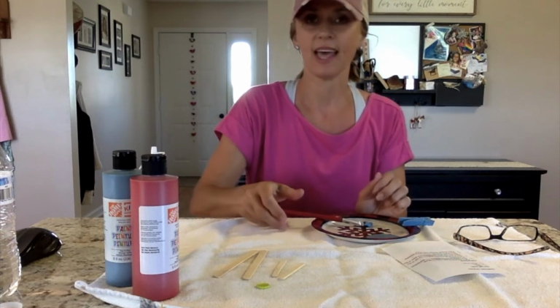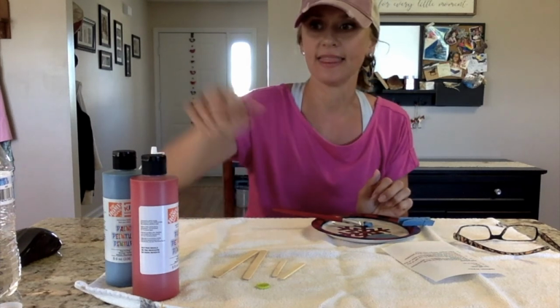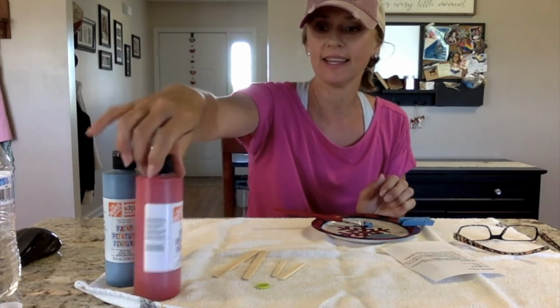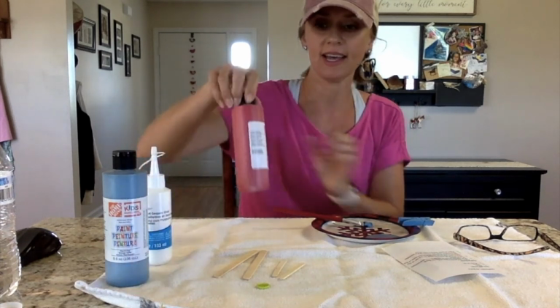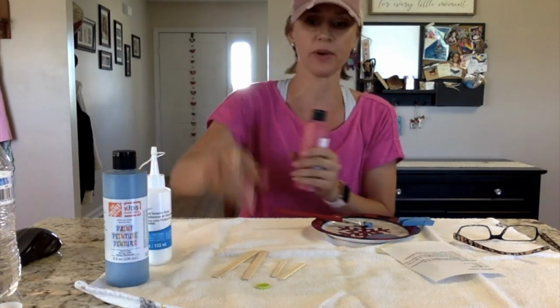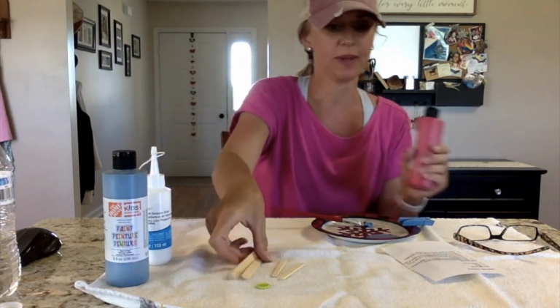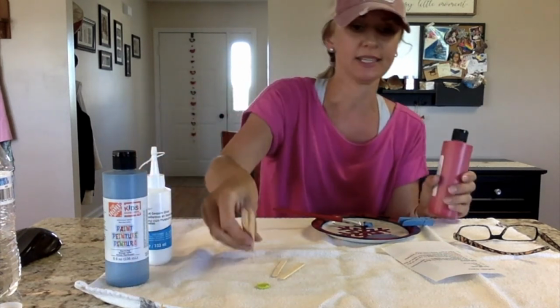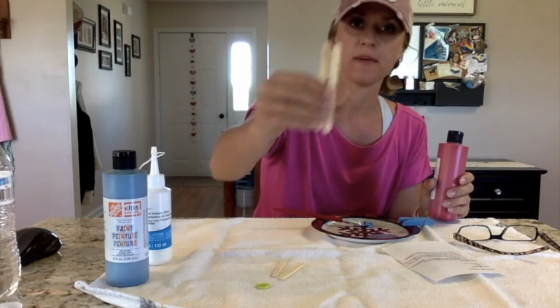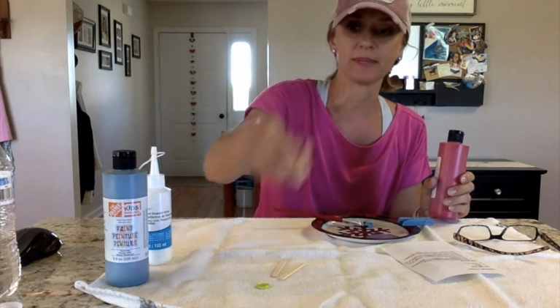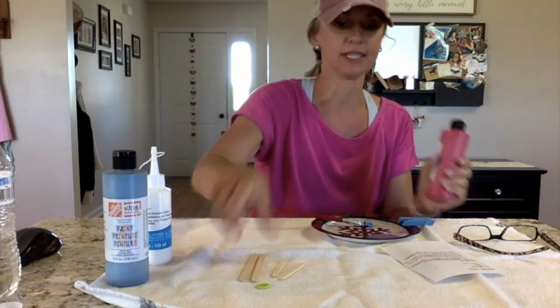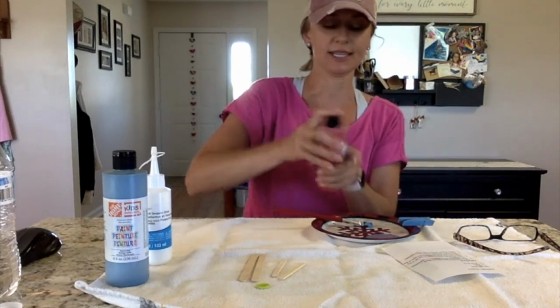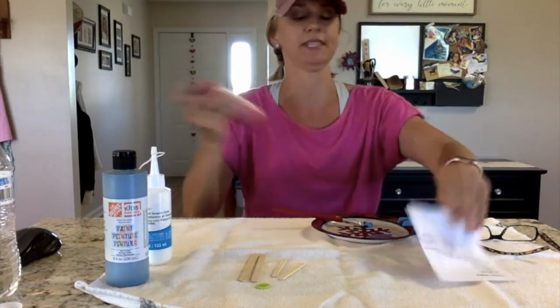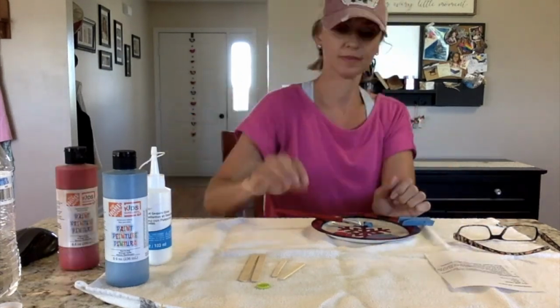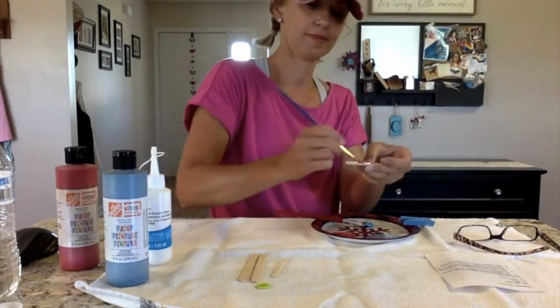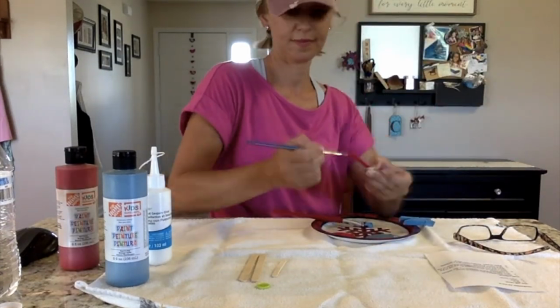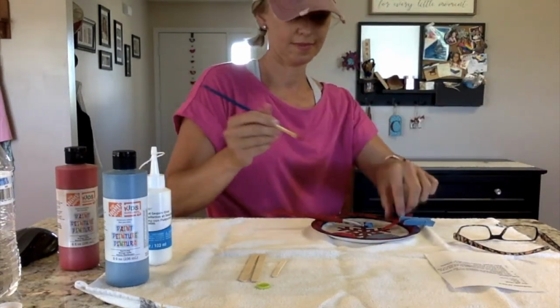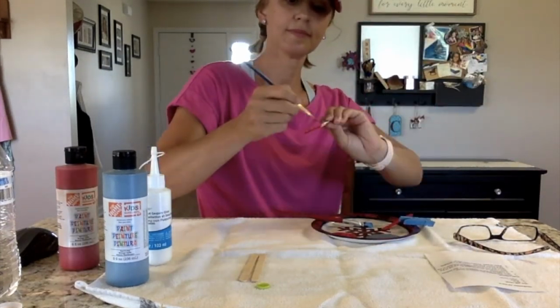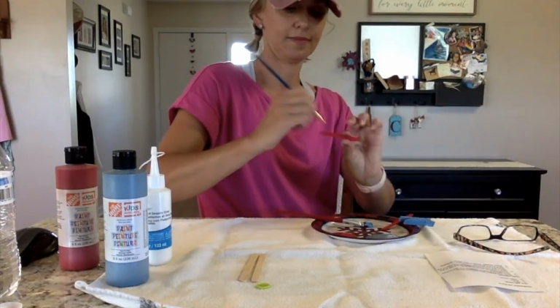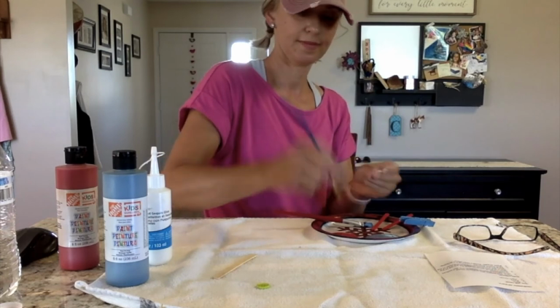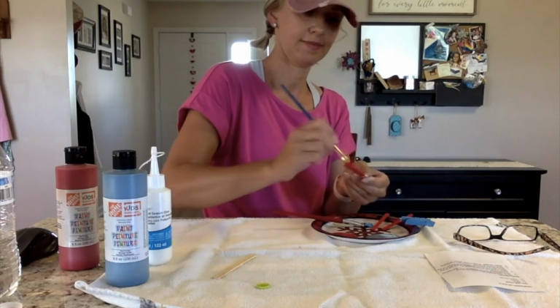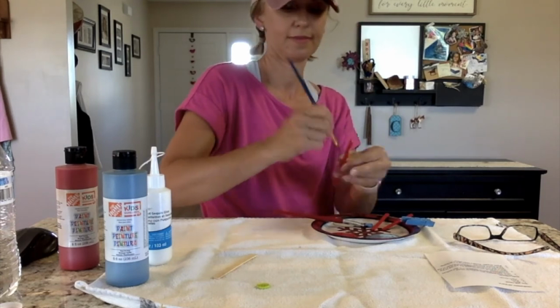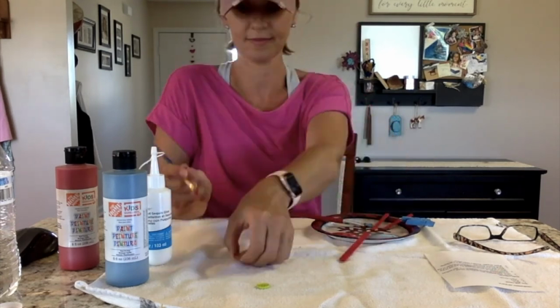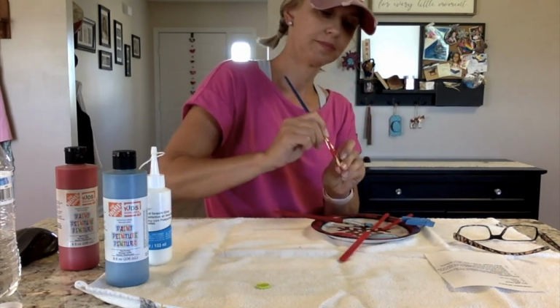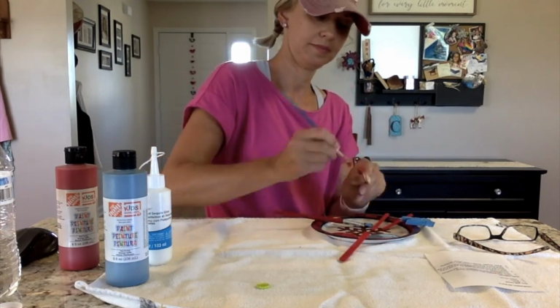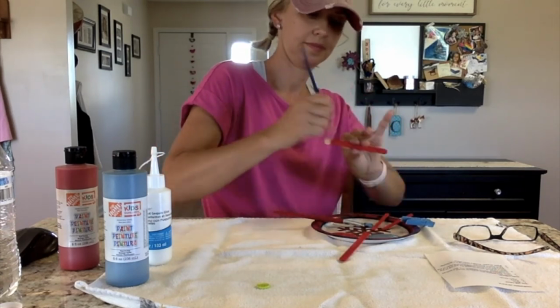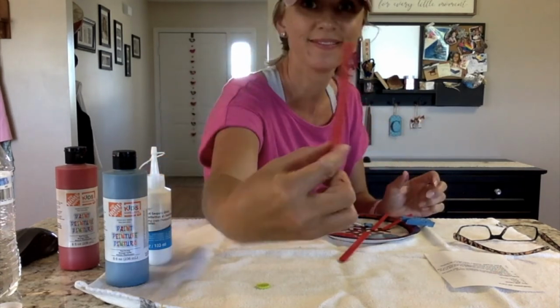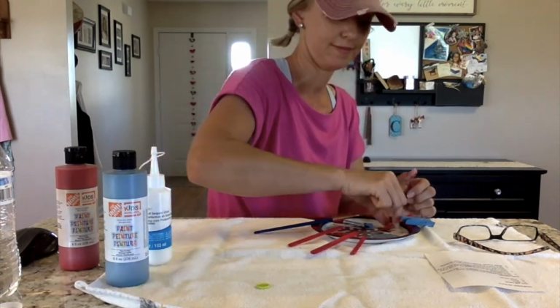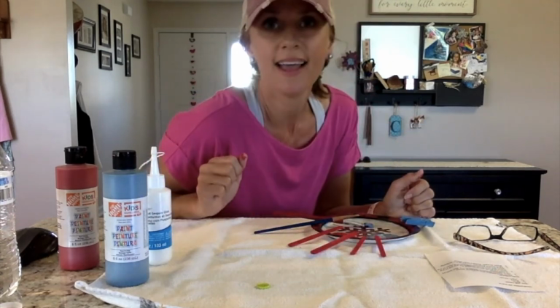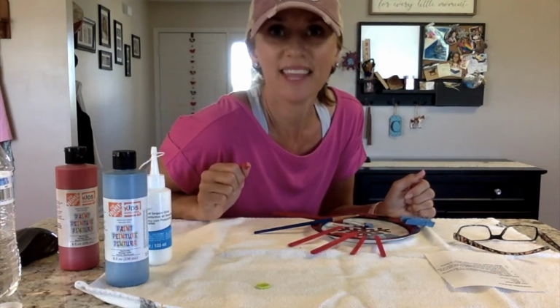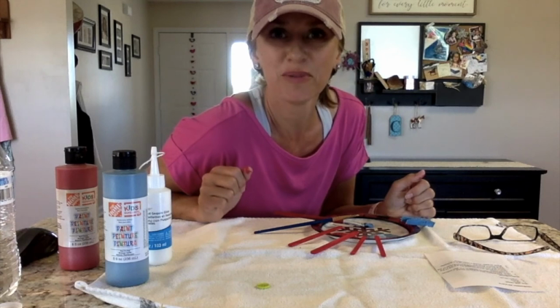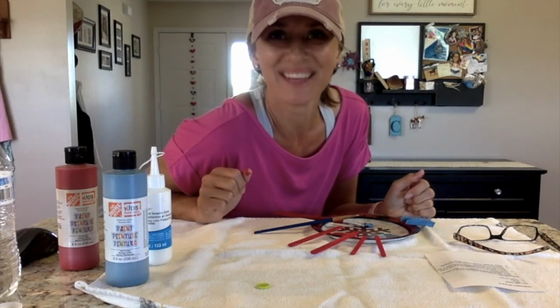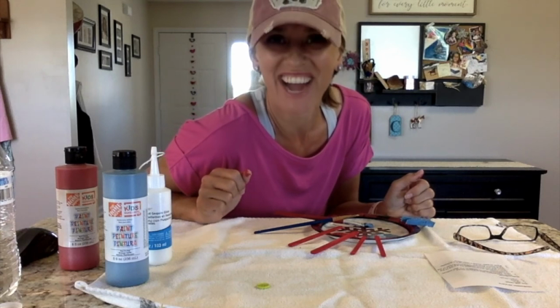And then I am going to paint my popsicle sticks. And then we will let them dry.